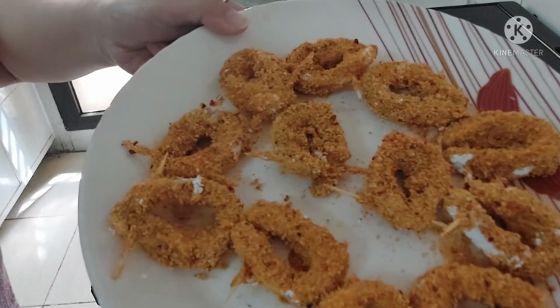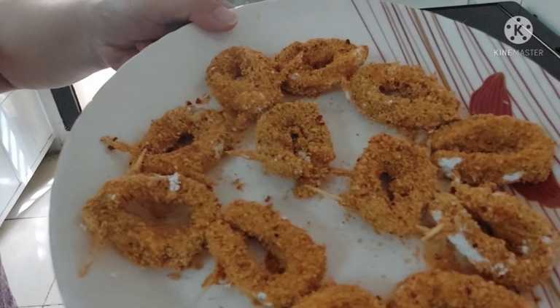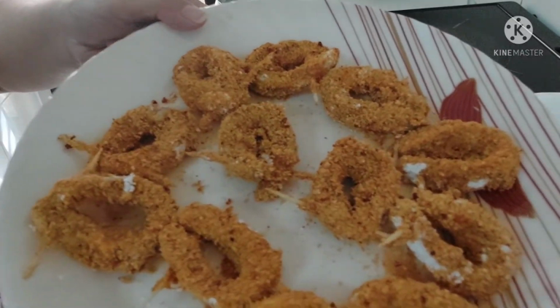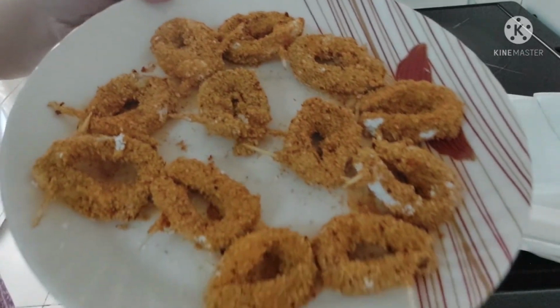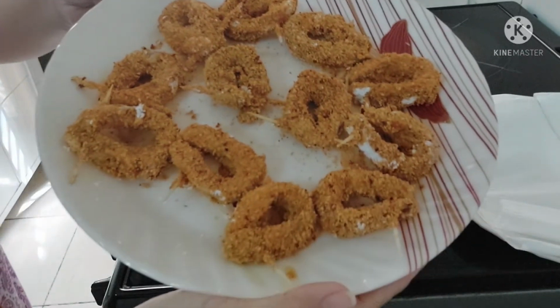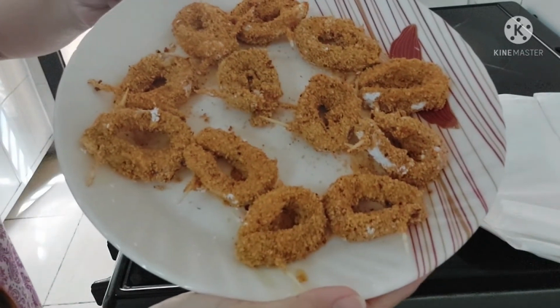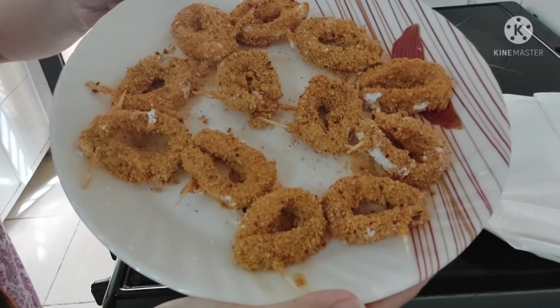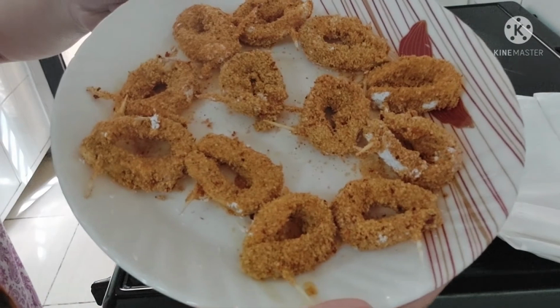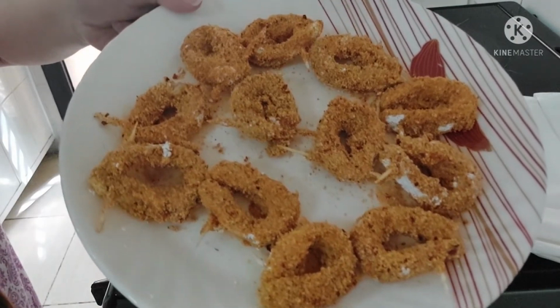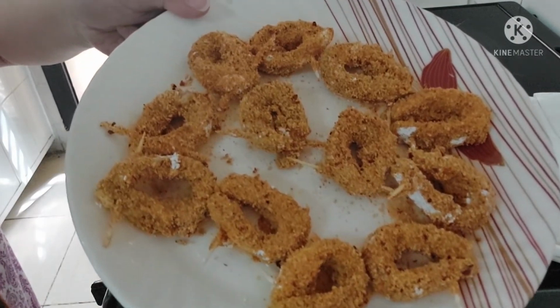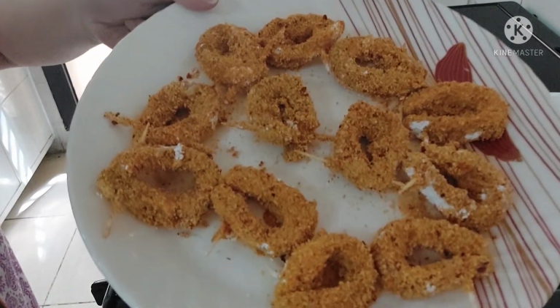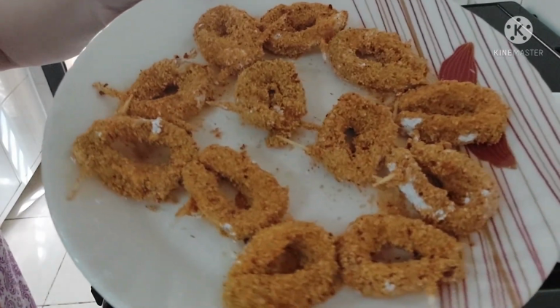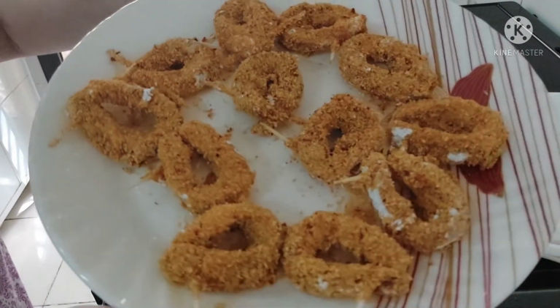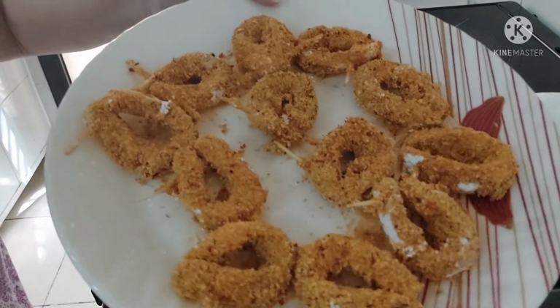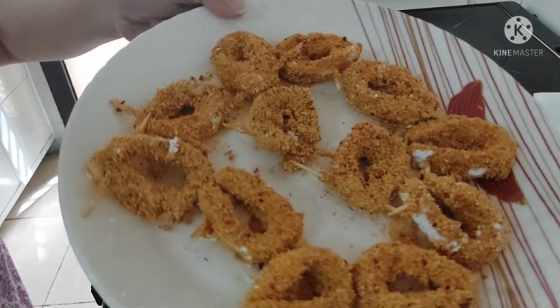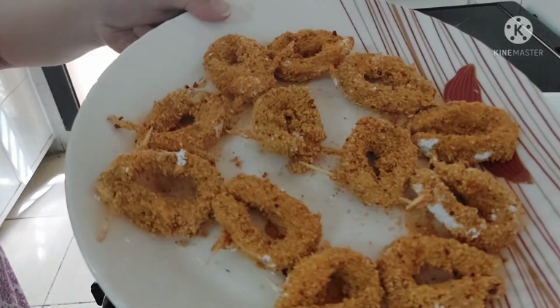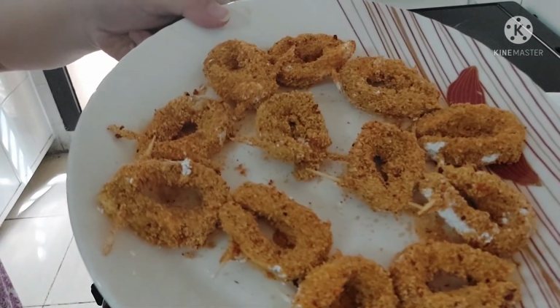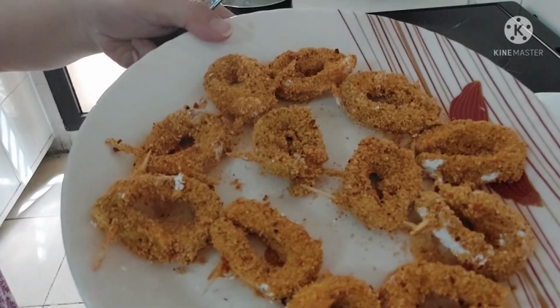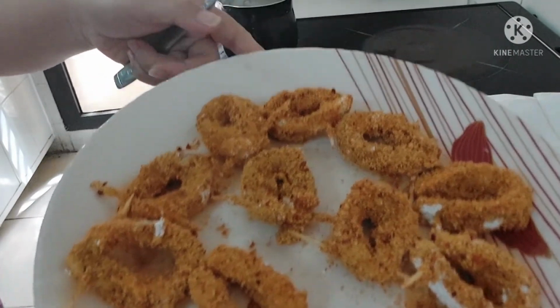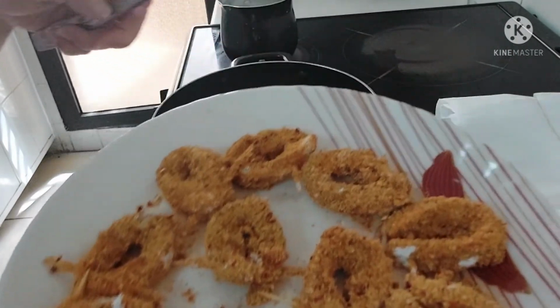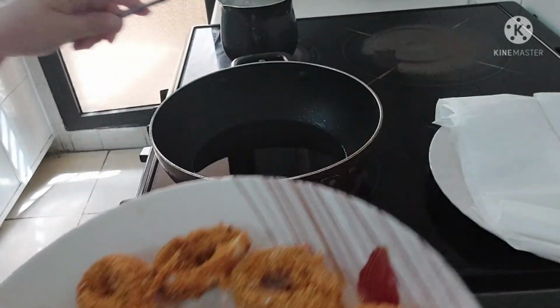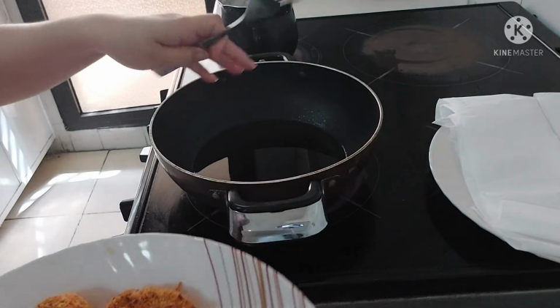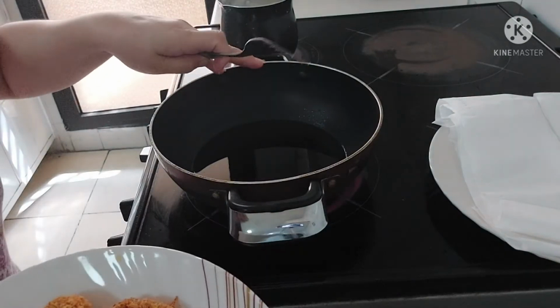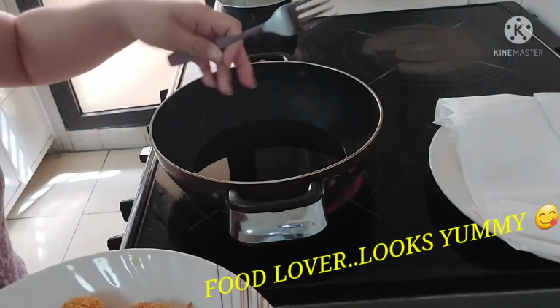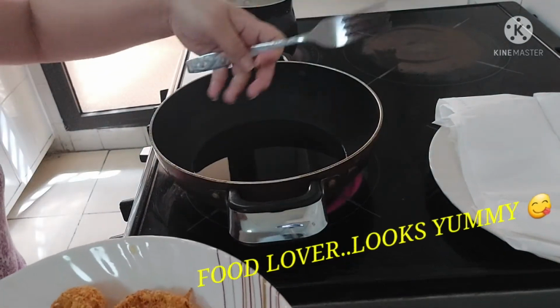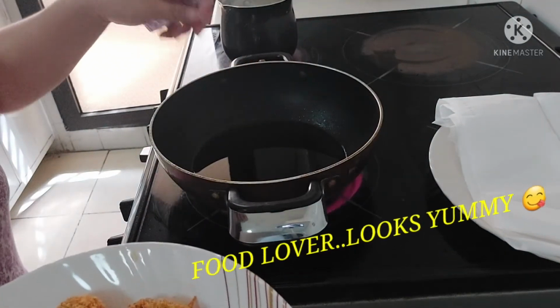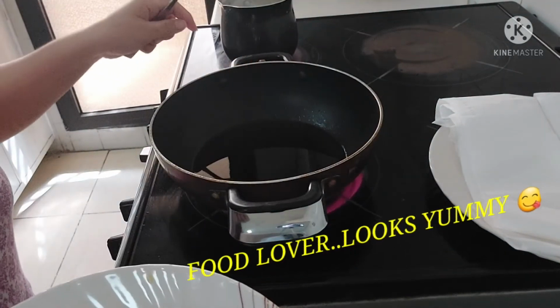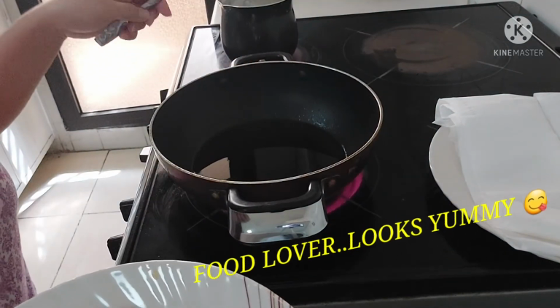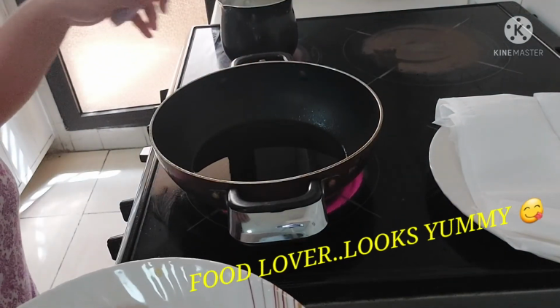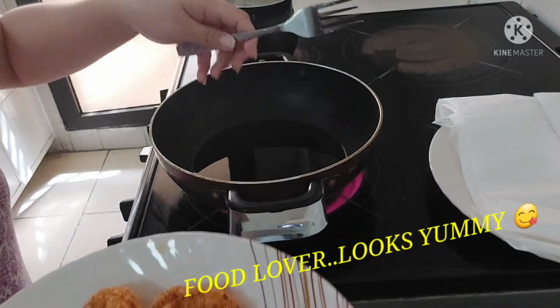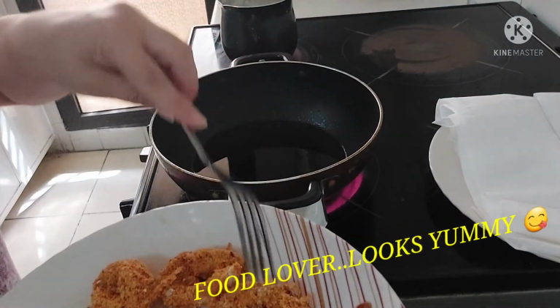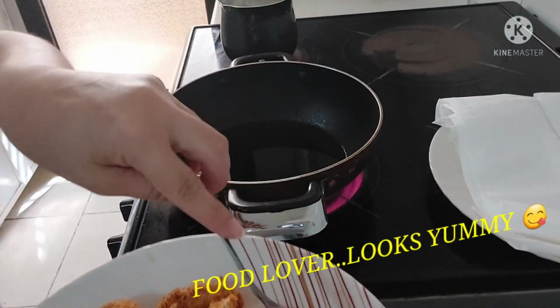So guys, our hot dog rings are ready to fry. Let's start frying them. I already have hot oil here in the pan, so let's start frying.